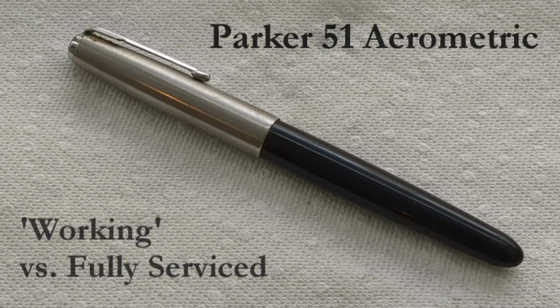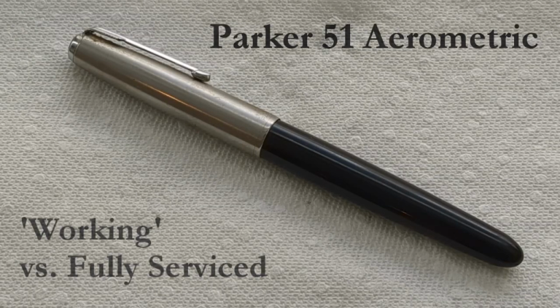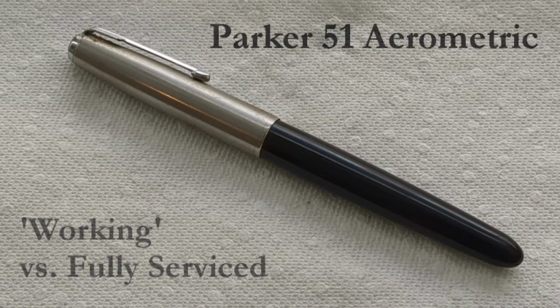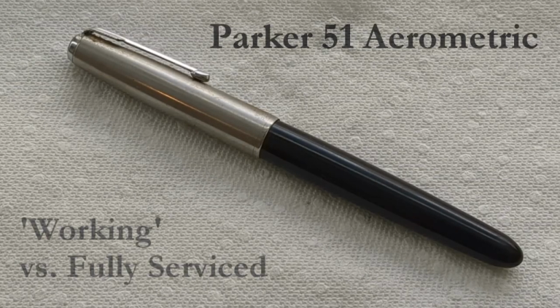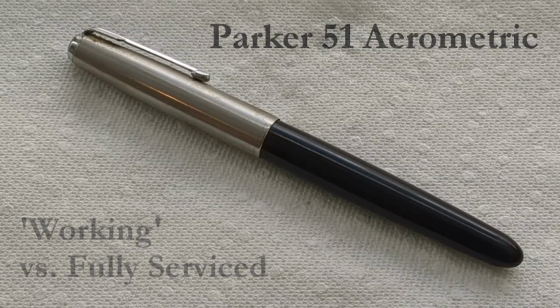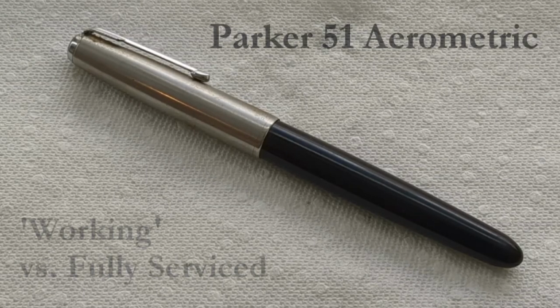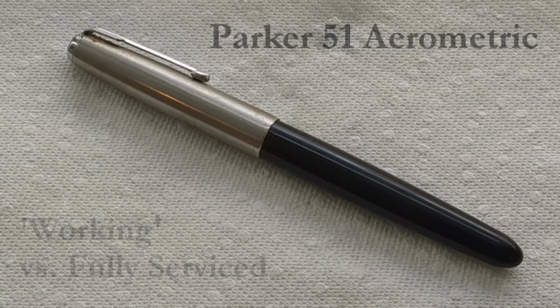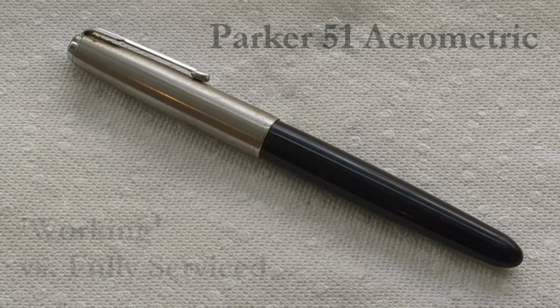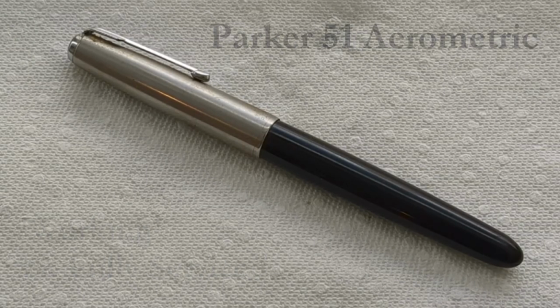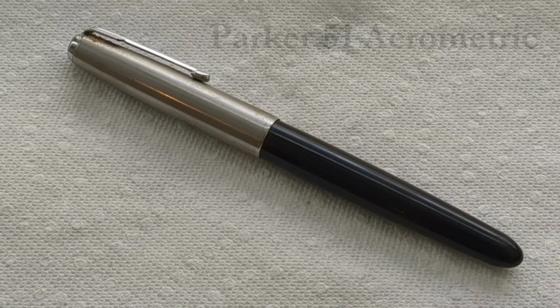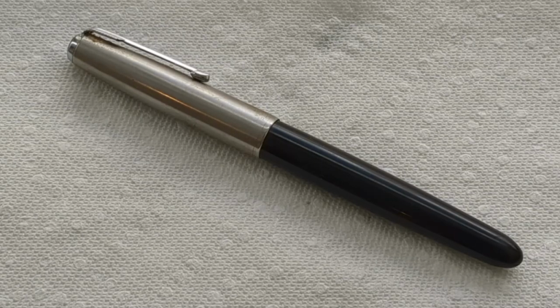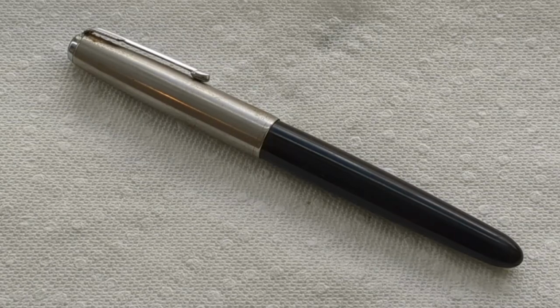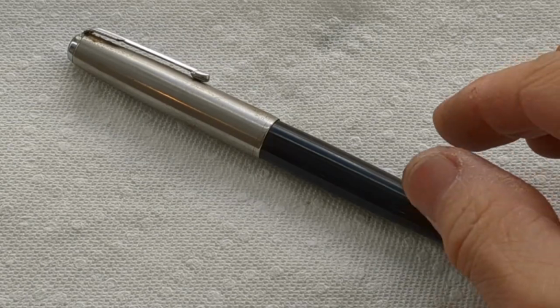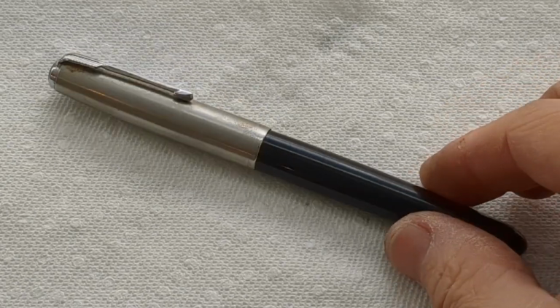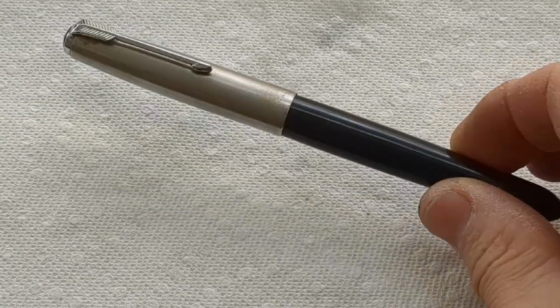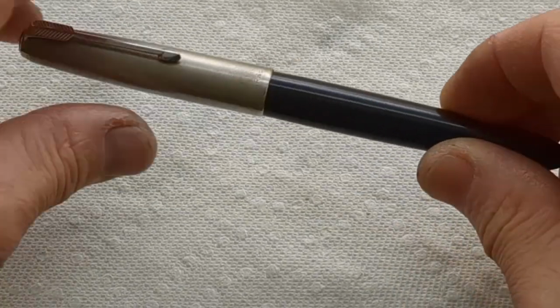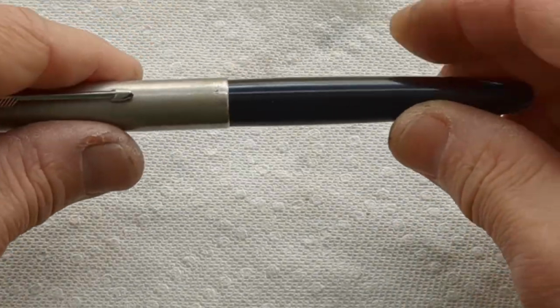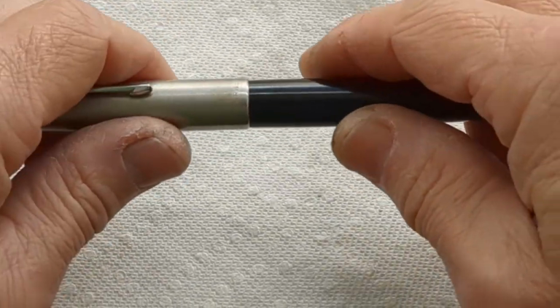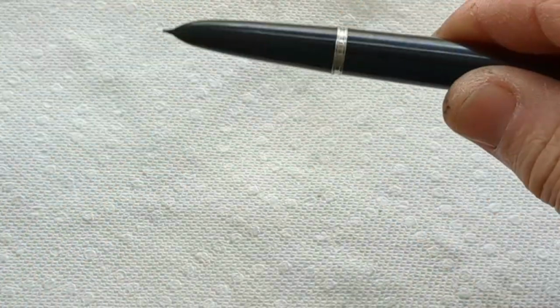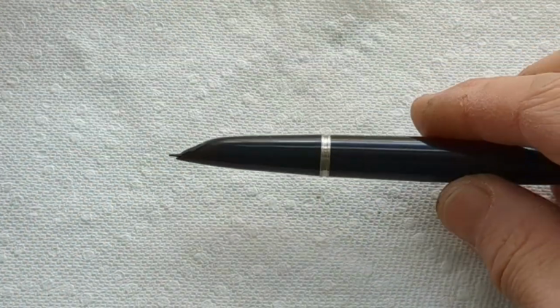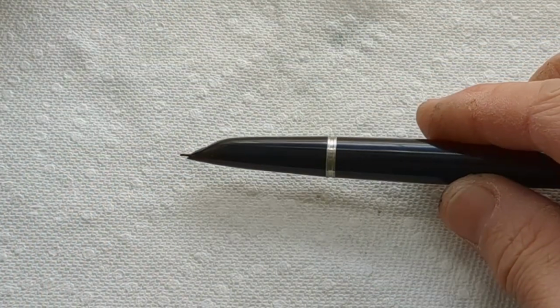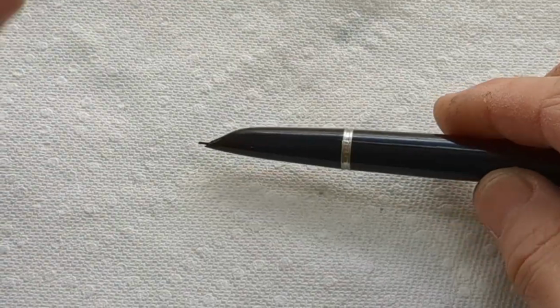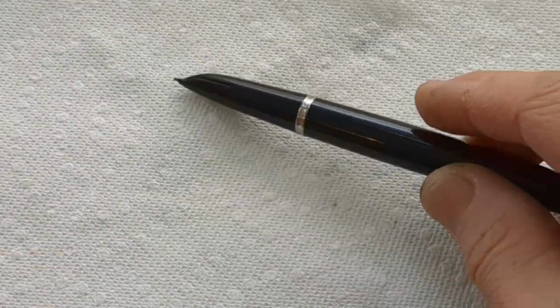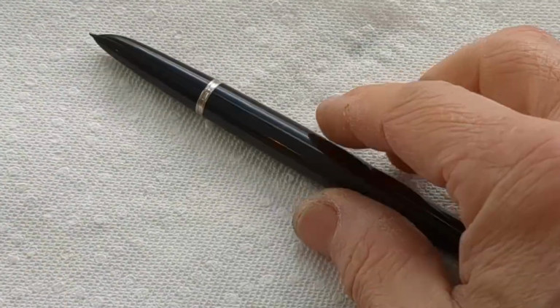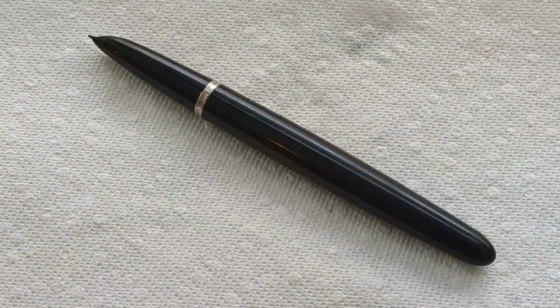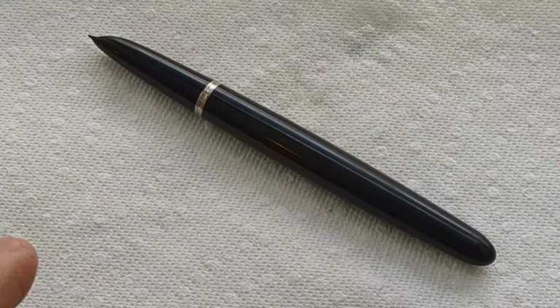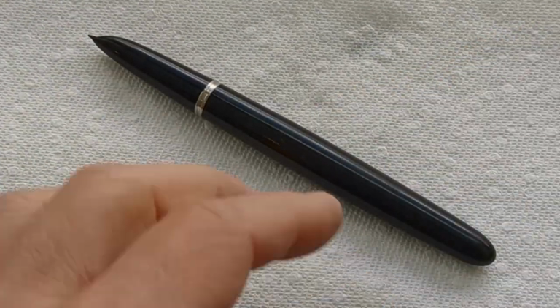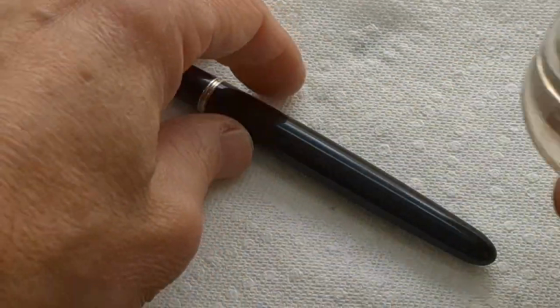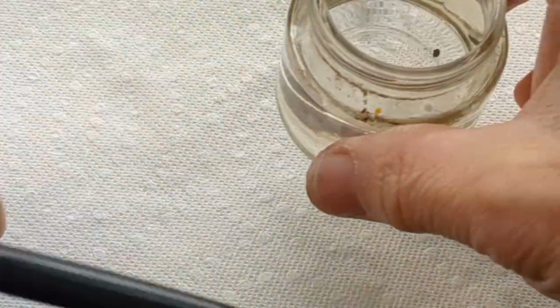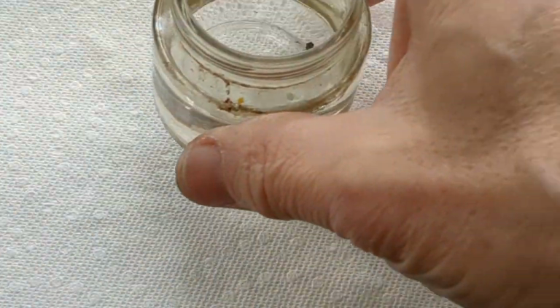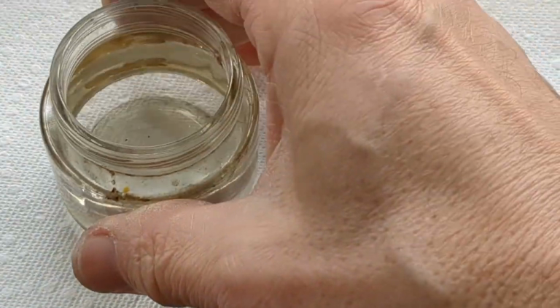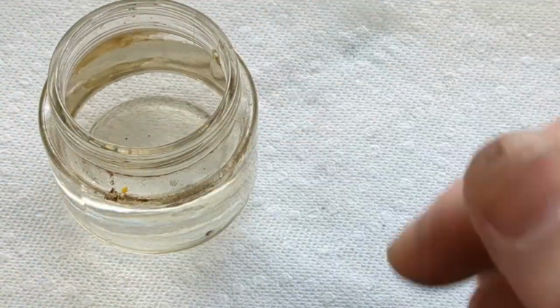This is a pretty typical found-in-the-wild Parker 51 aerometric. It's kind of dirty — I haven't done anything to it. It could definitely be cleaned up a lot, but functionally let's have a look at it.